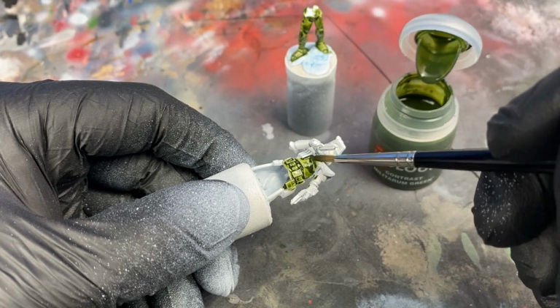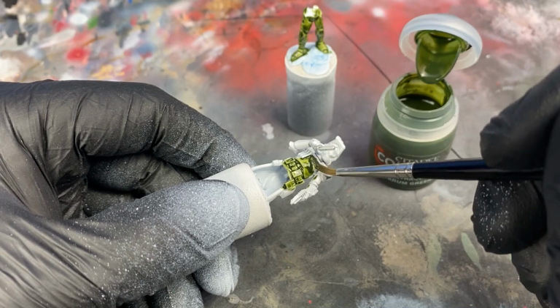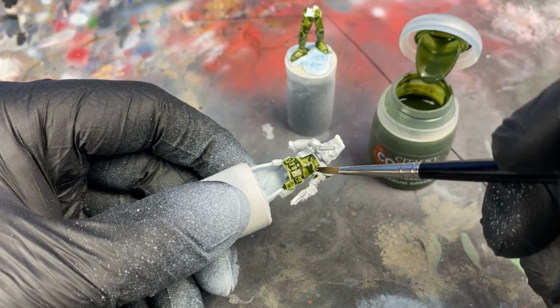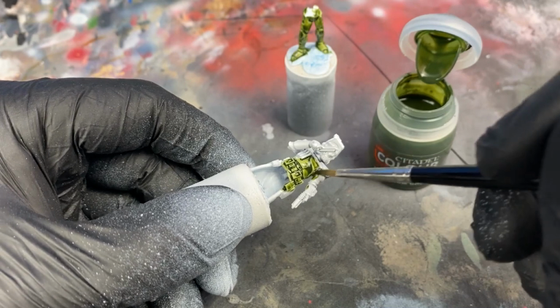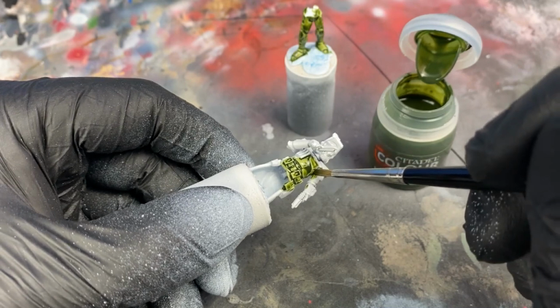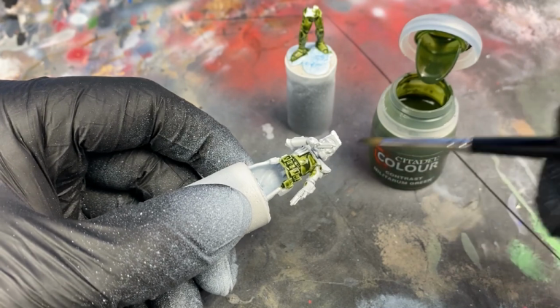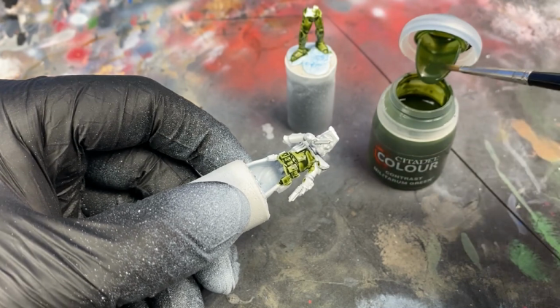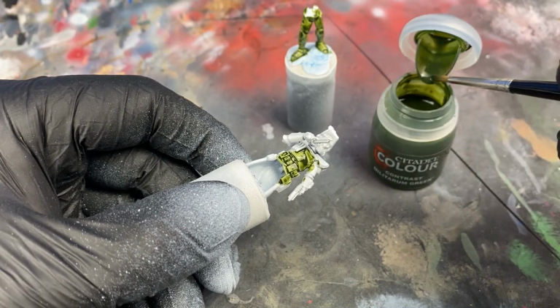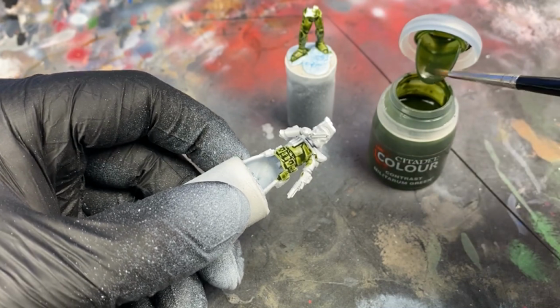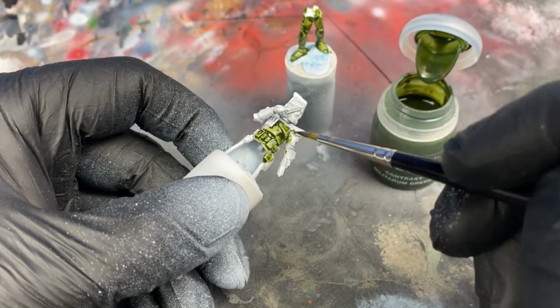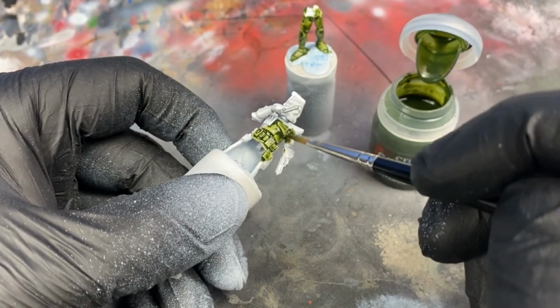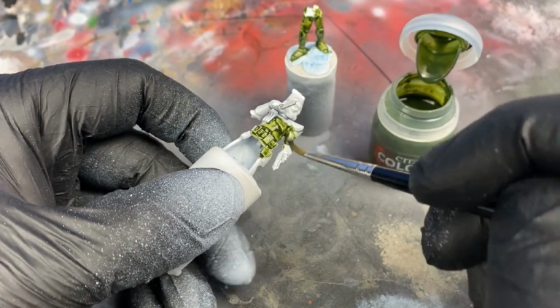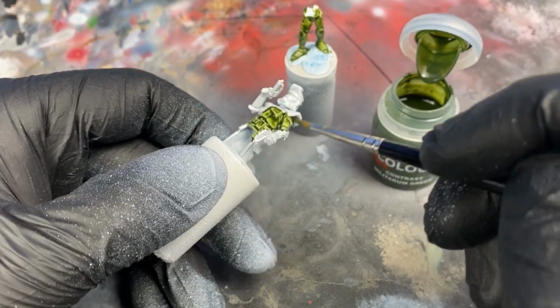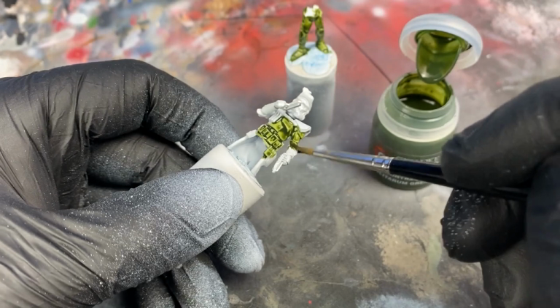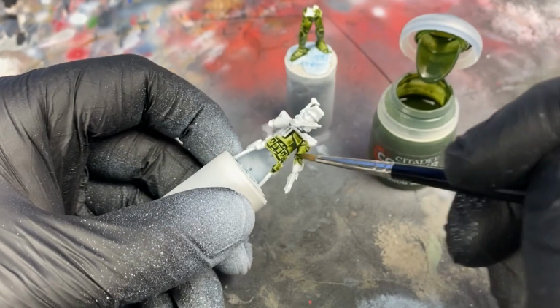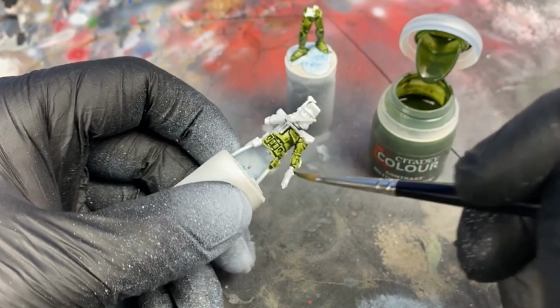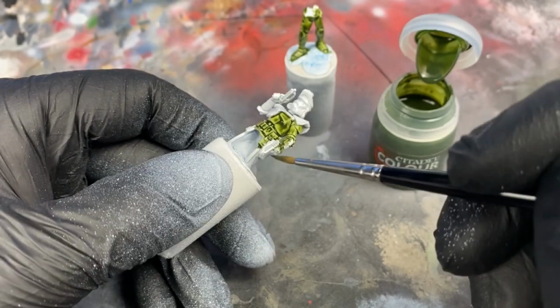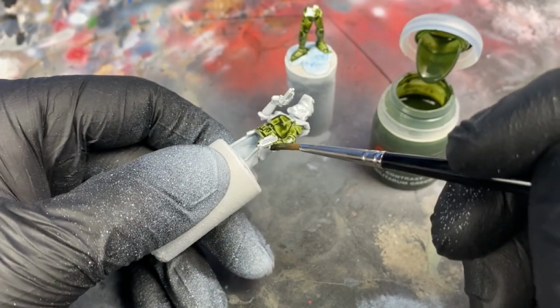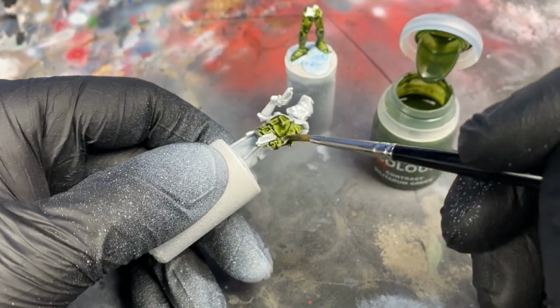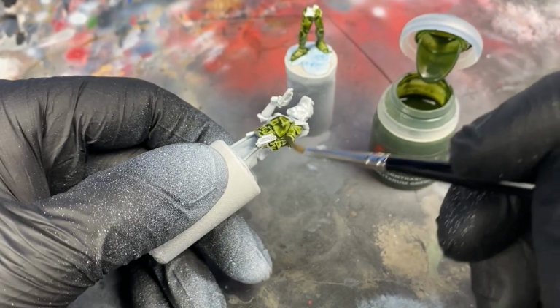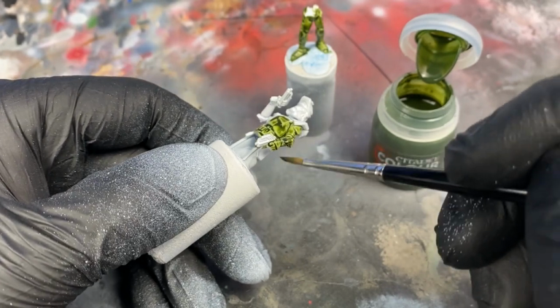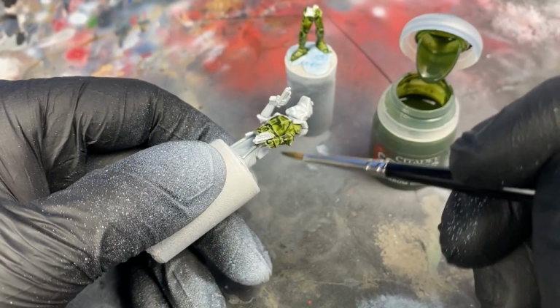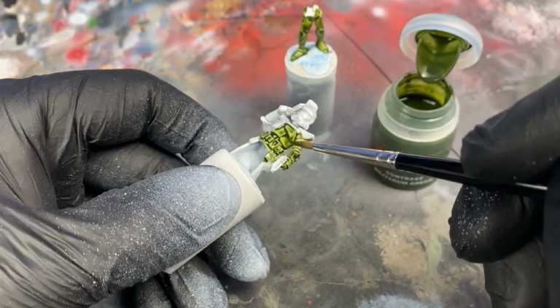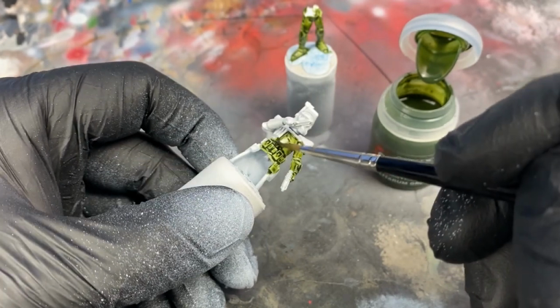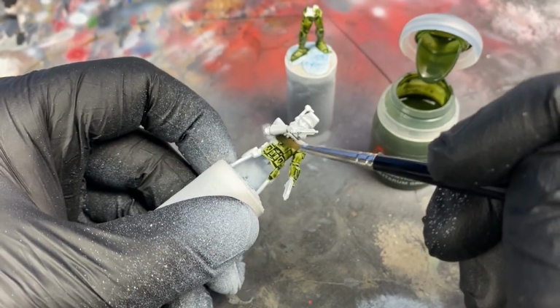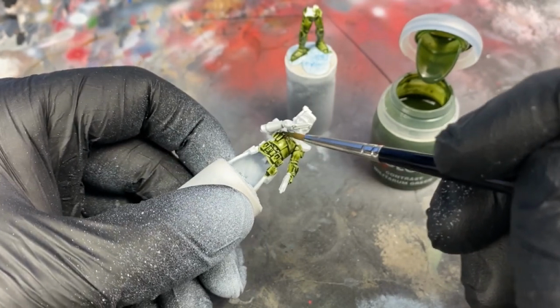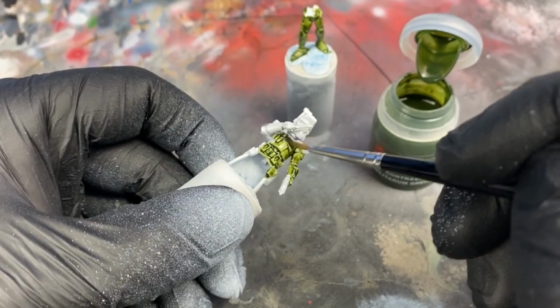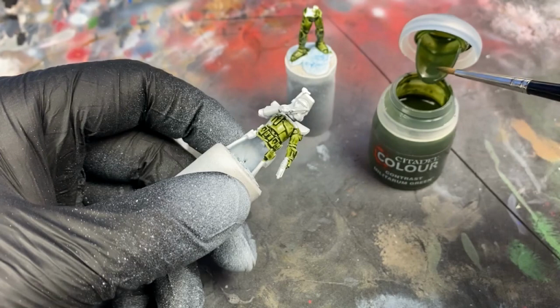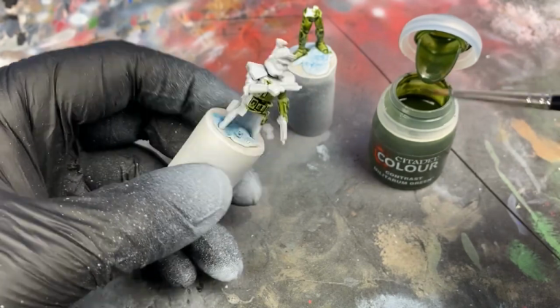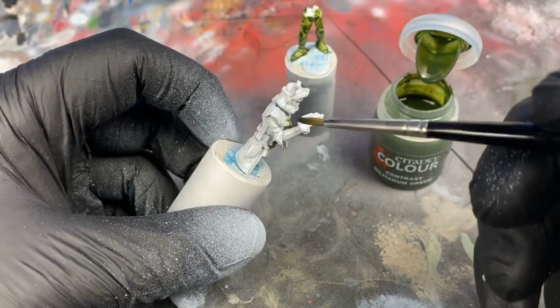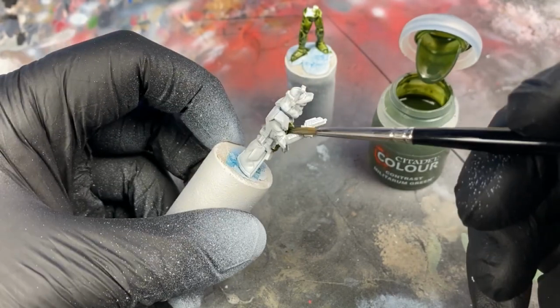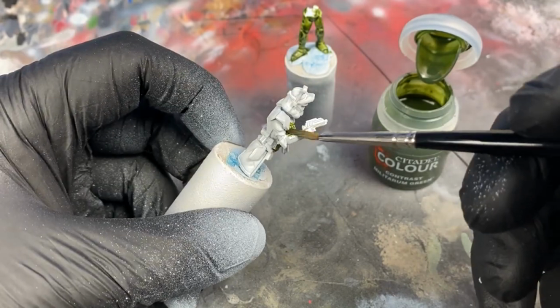You'll see I take my brush and wherever it's a little bit too dark, clean your brush off and go back in and wick away some of the darker pigments where it's a little more saturated.